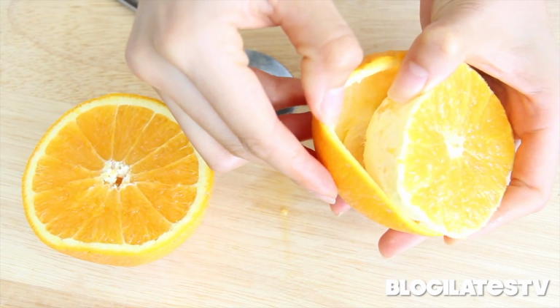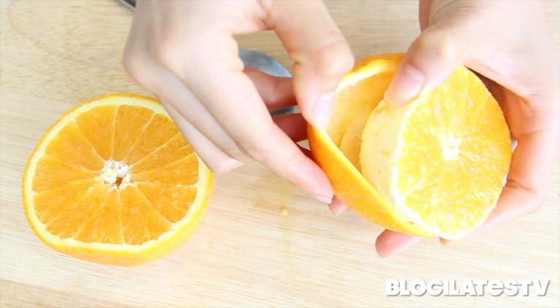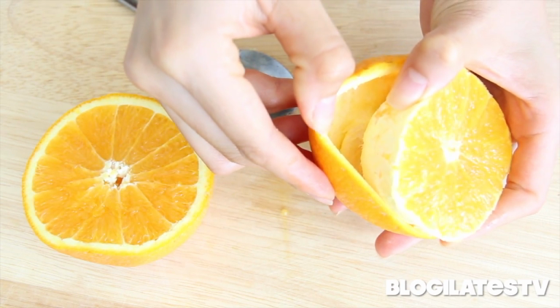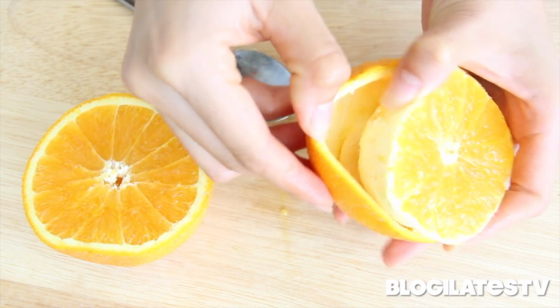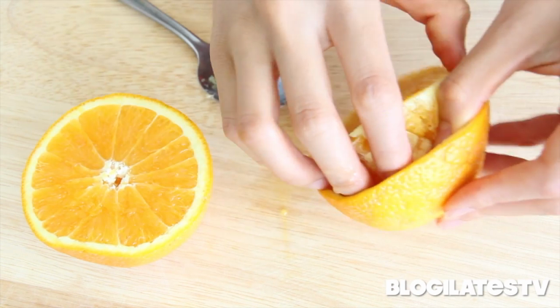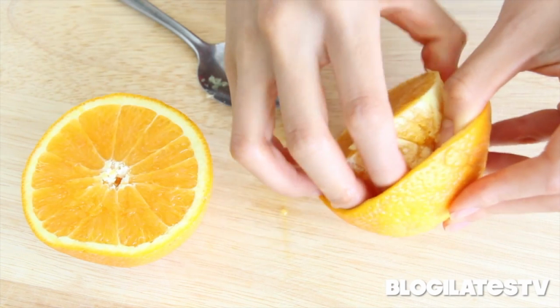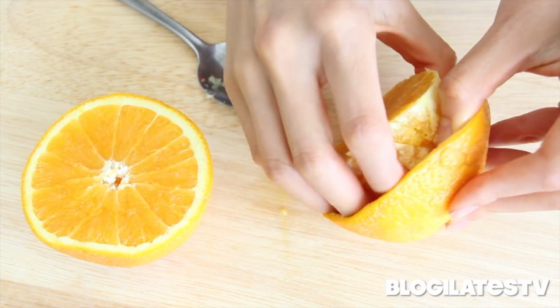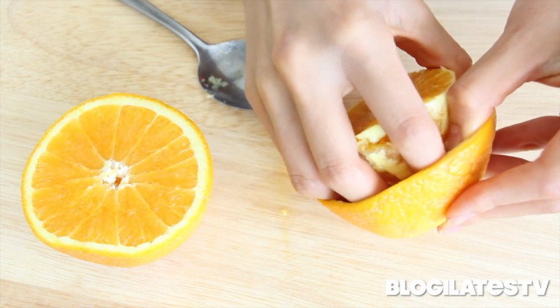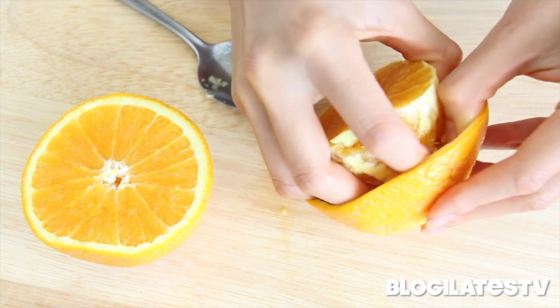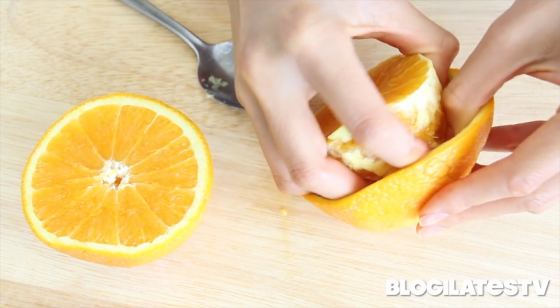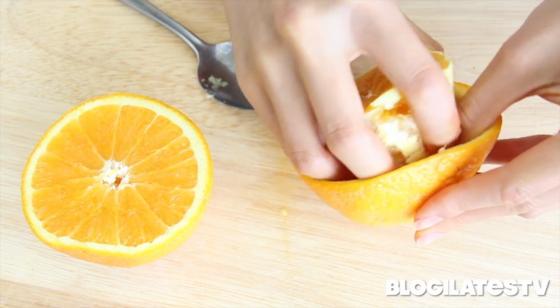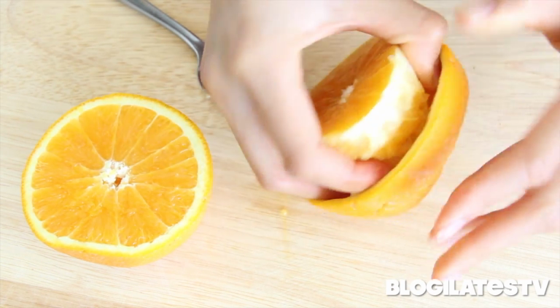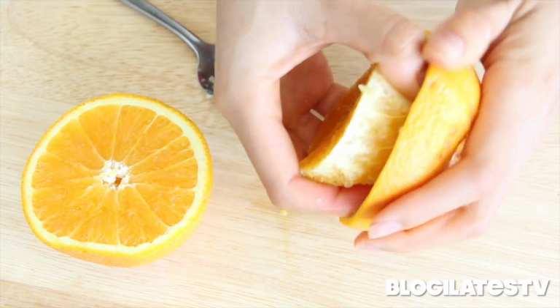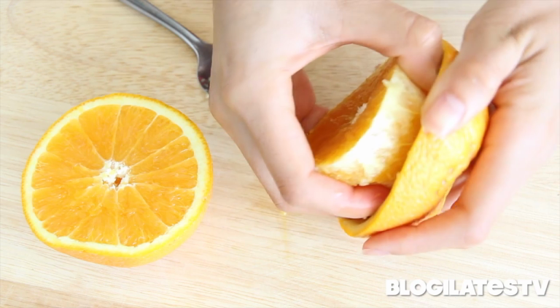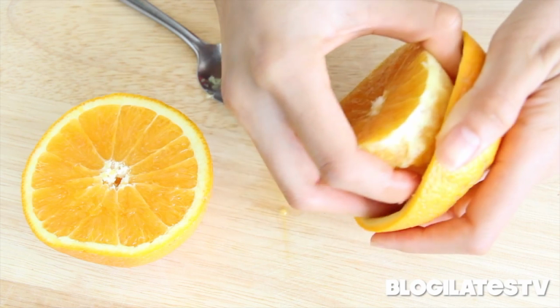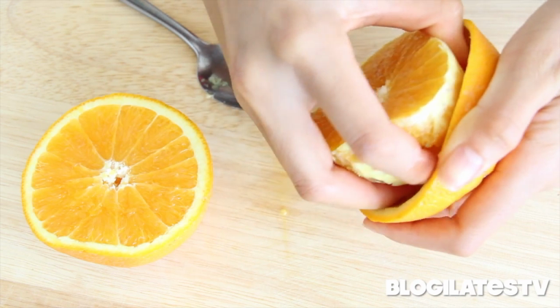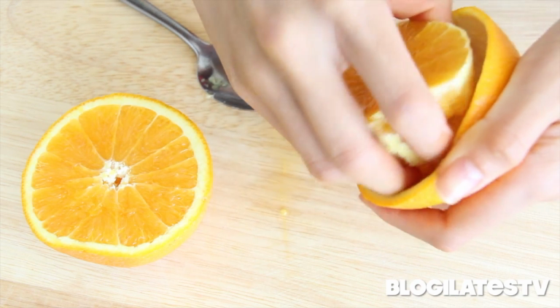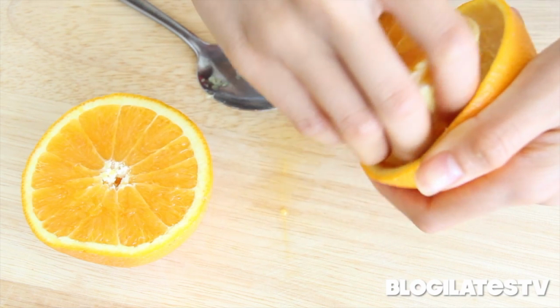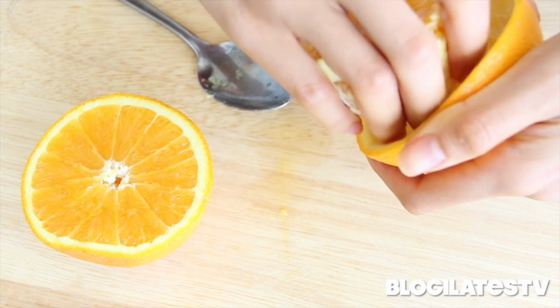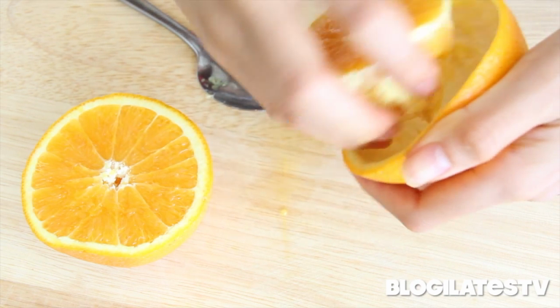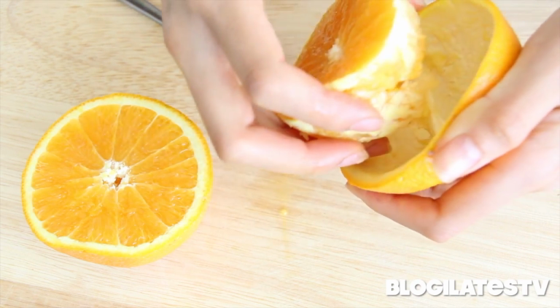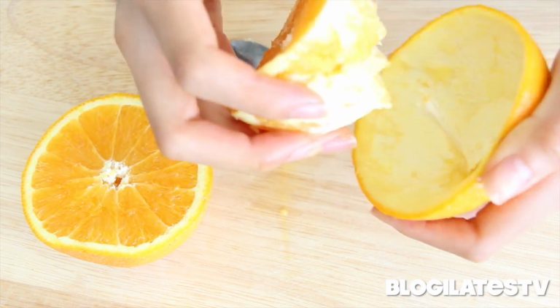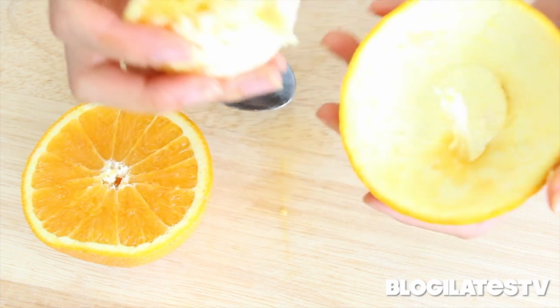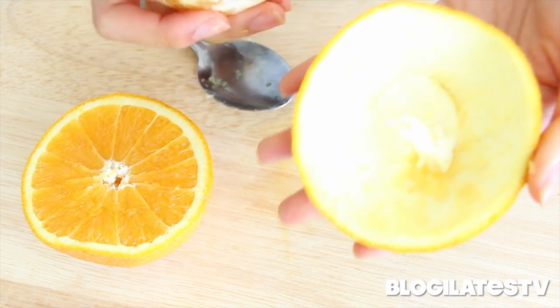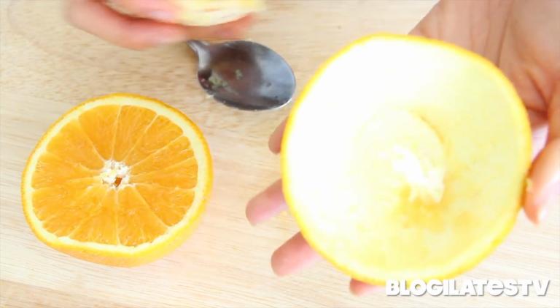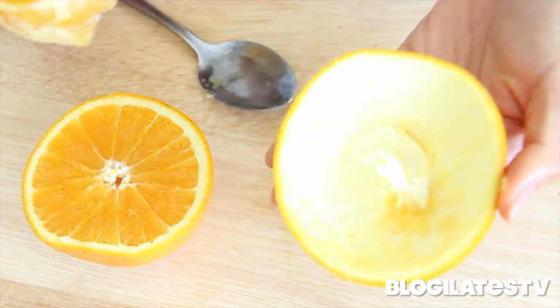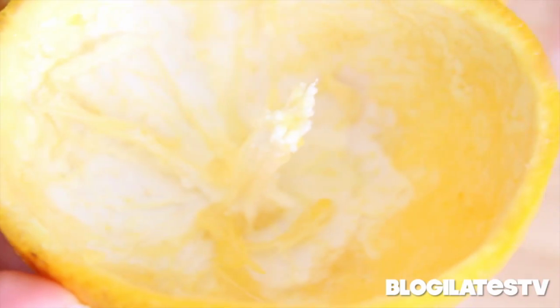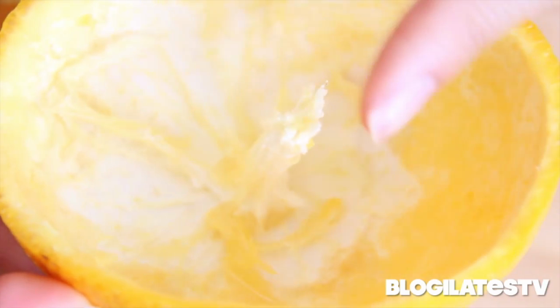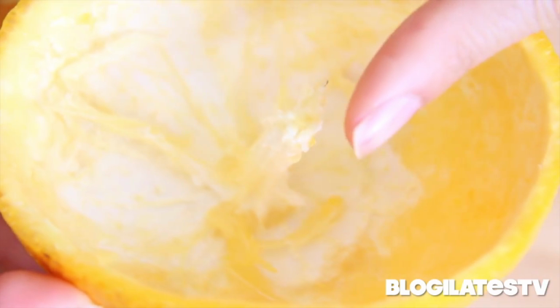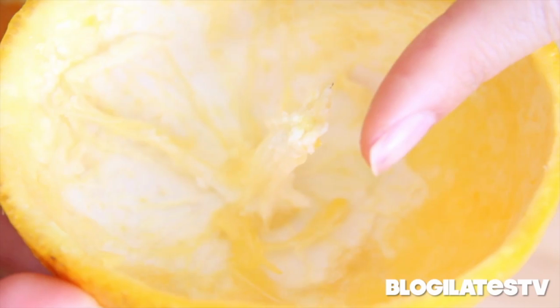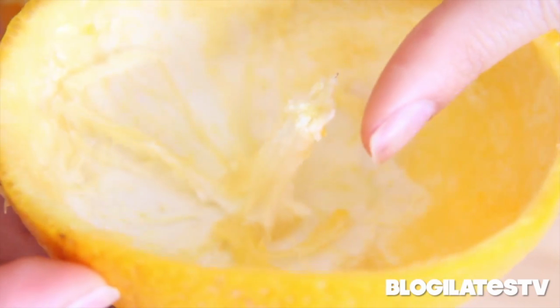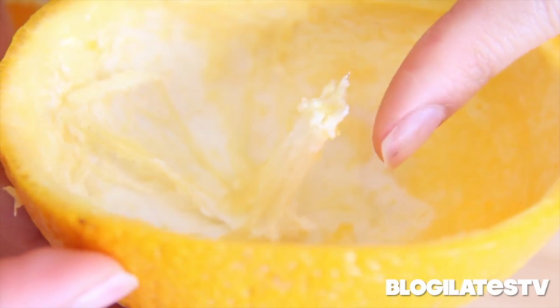Now carefully twist, twist, twist, and you'll be left with a surprise — a little wick. Now that's wicked.